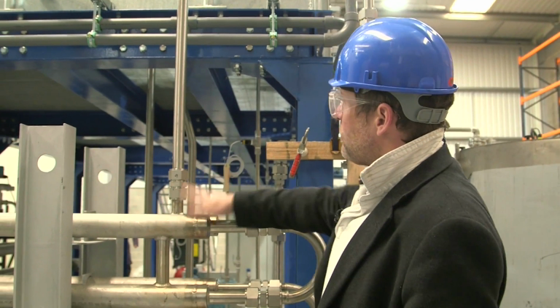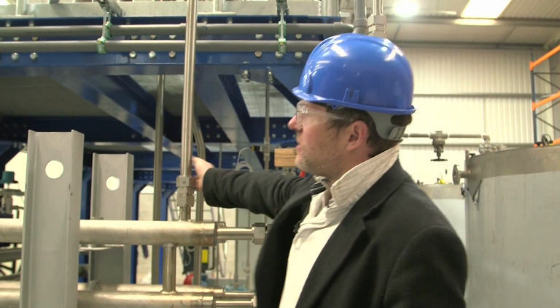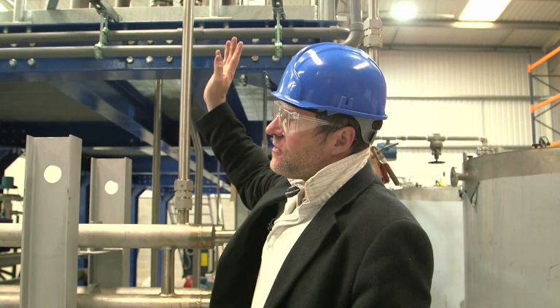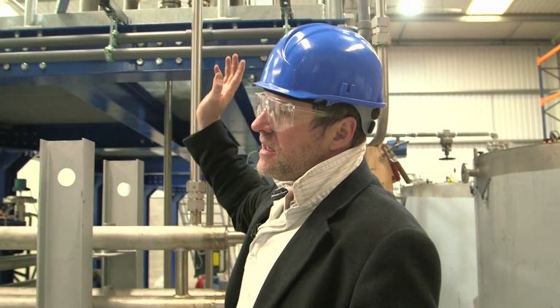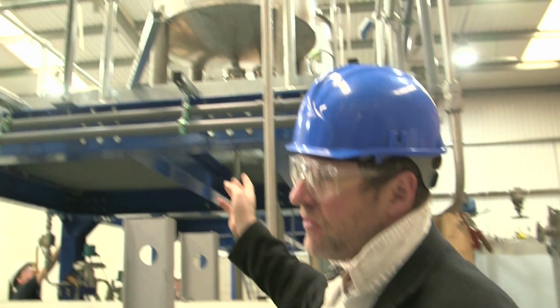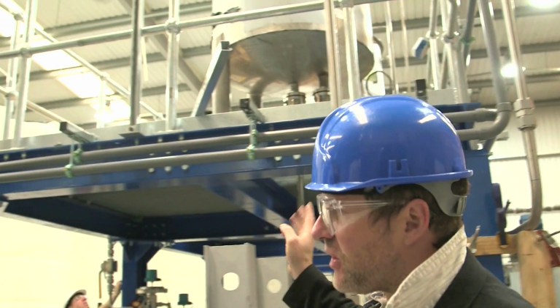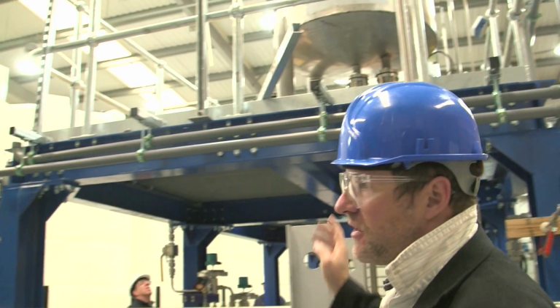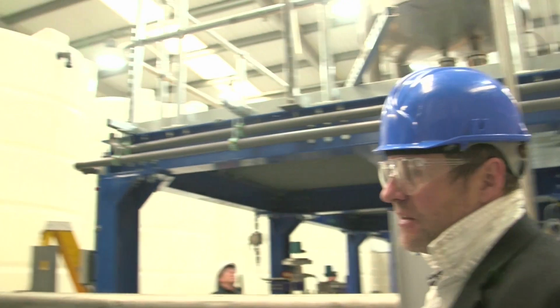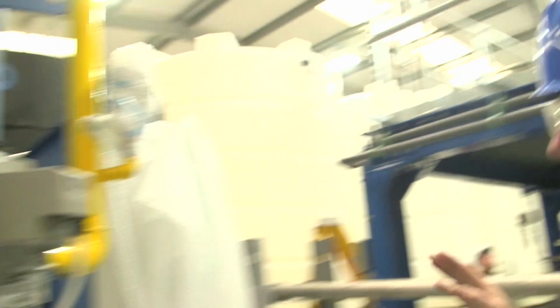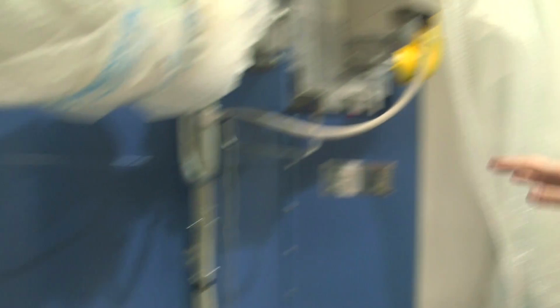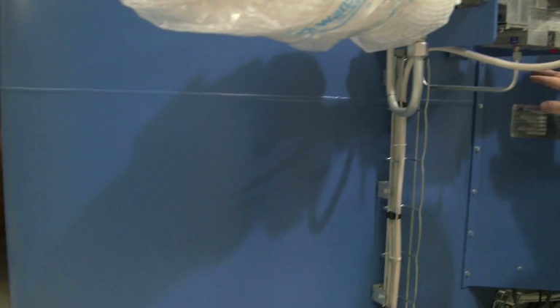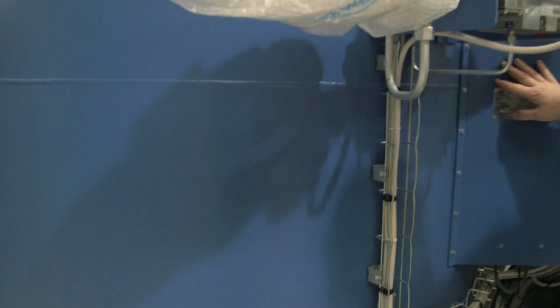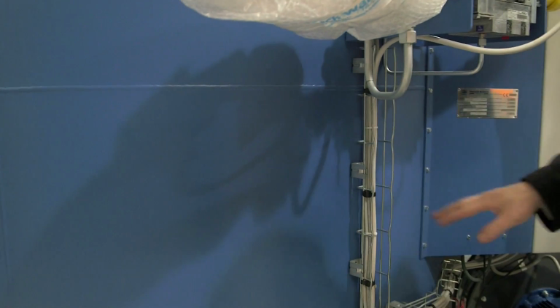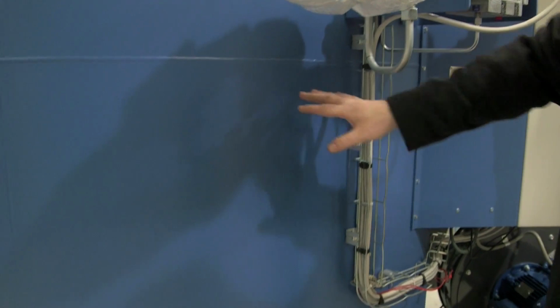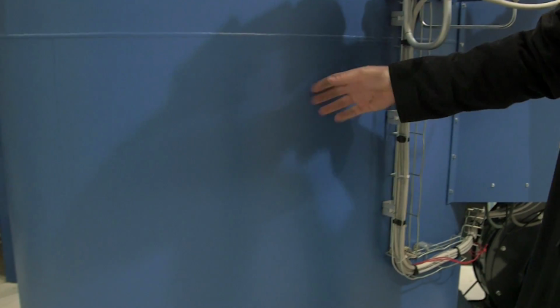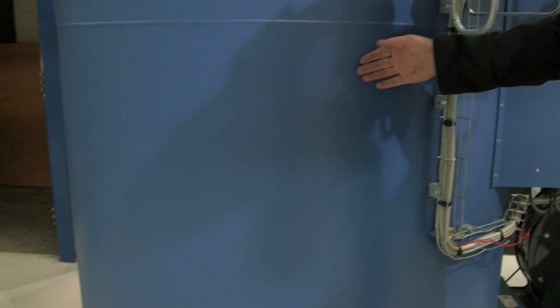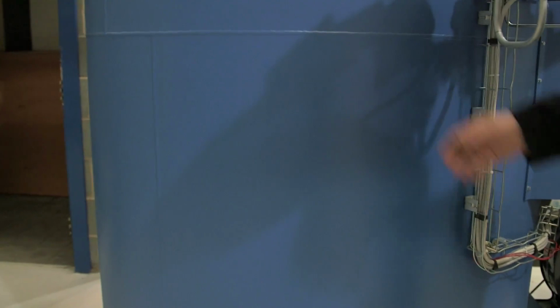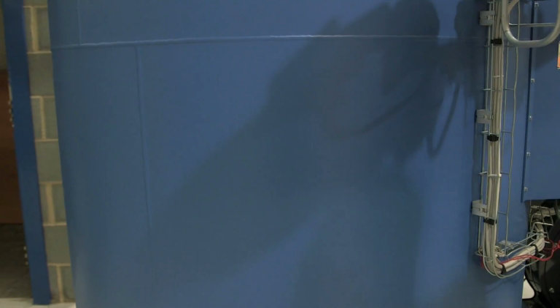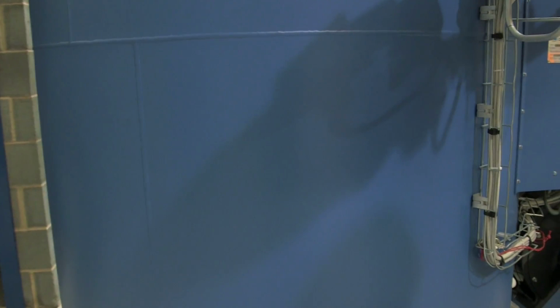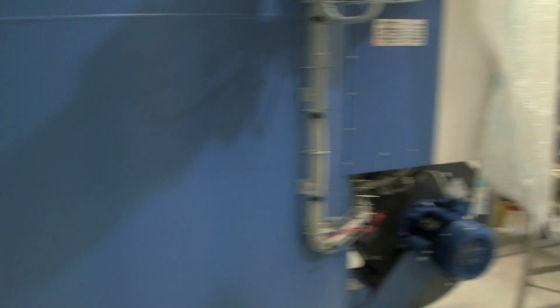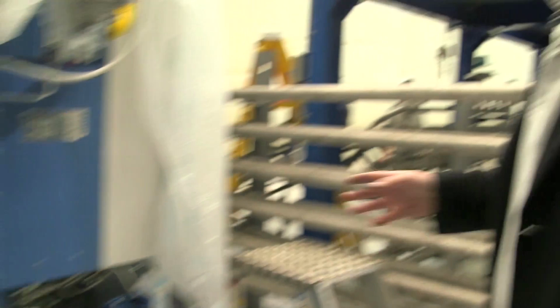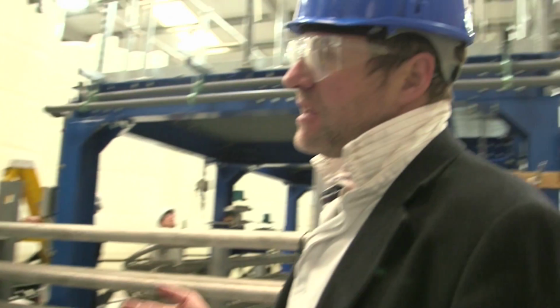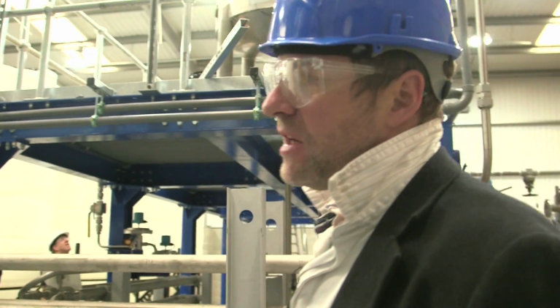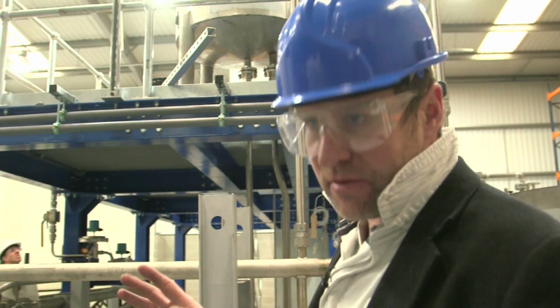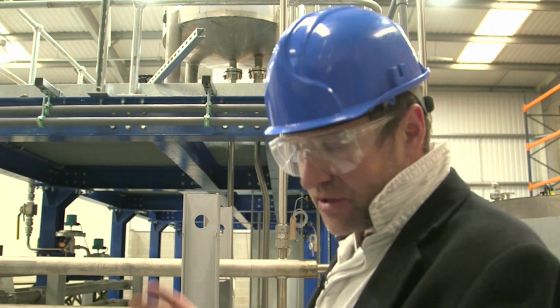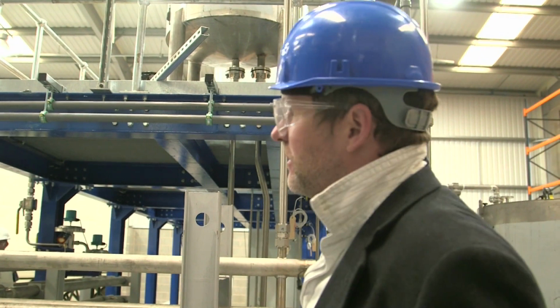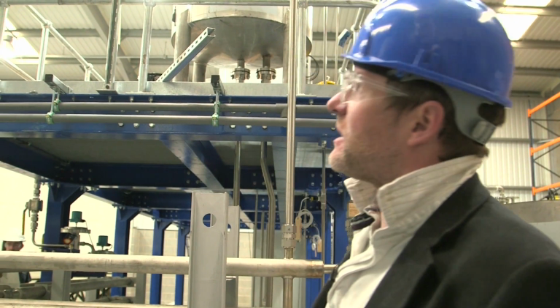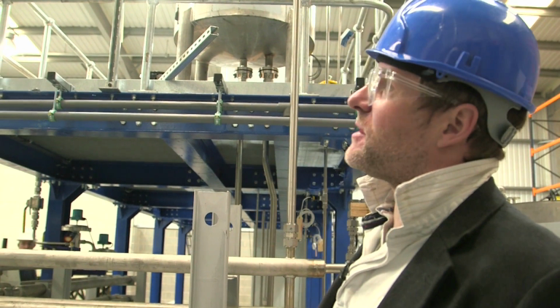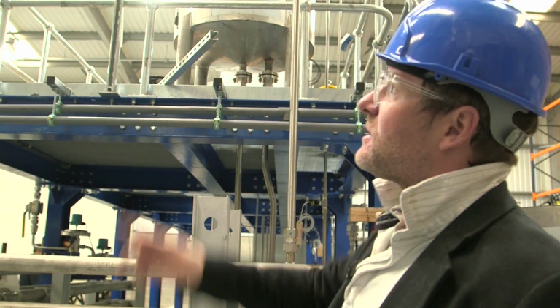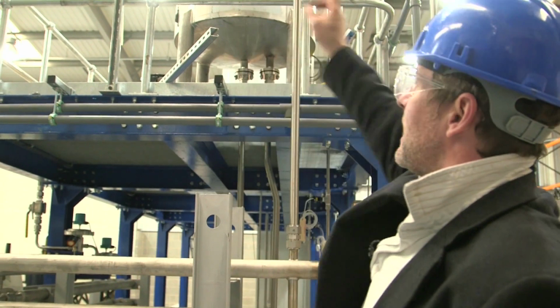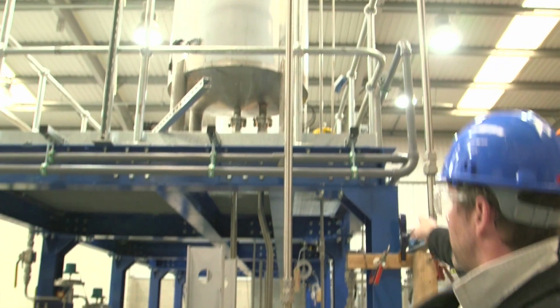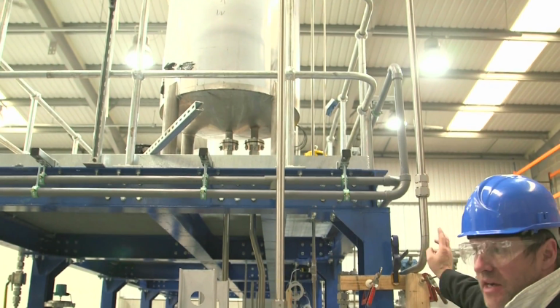That will then go into this boiler here. This is a monster boiler that we've had specially manufactured, and that will take the heat right to the temperature that we want - the target temperature. That then gets pumped back into the reactor.